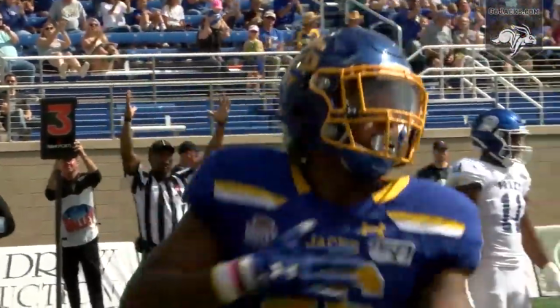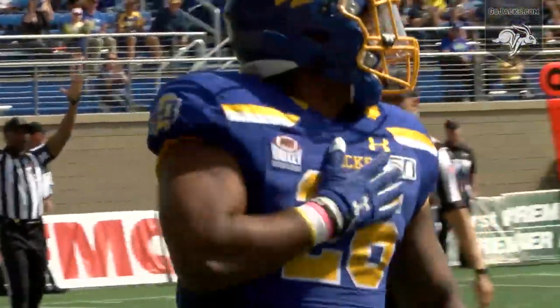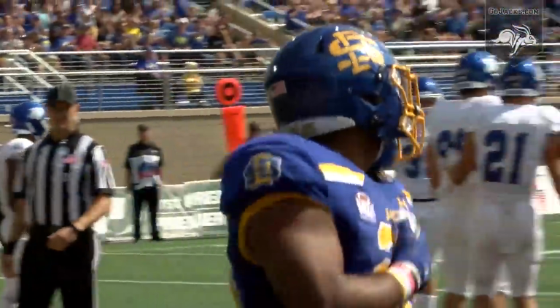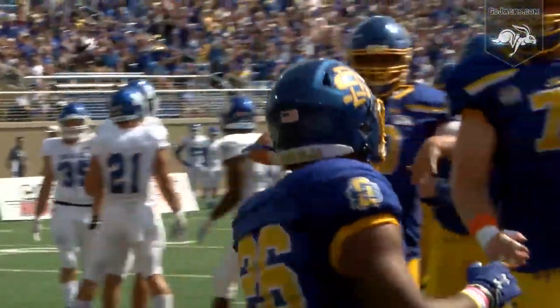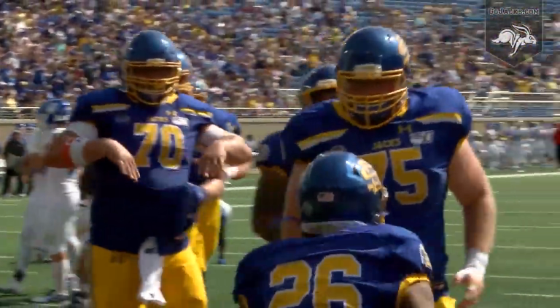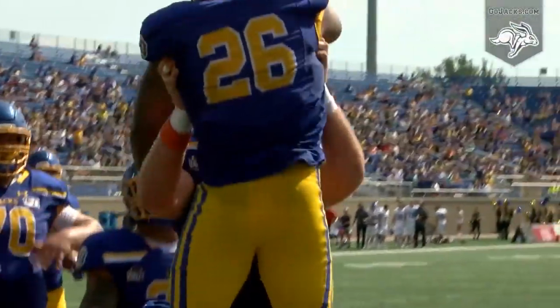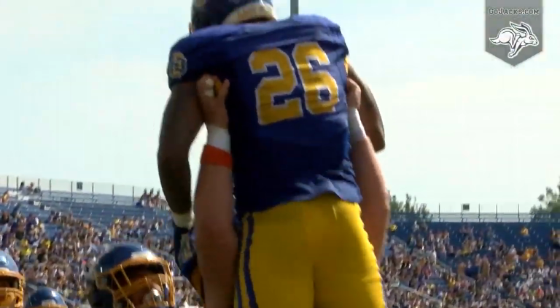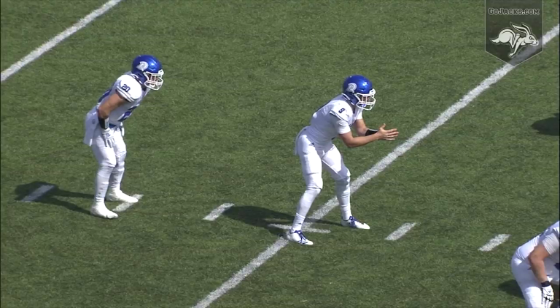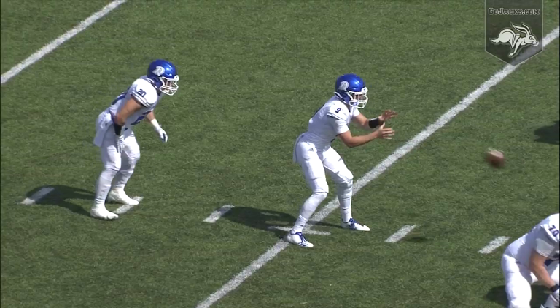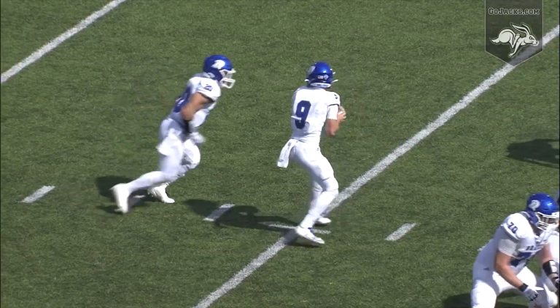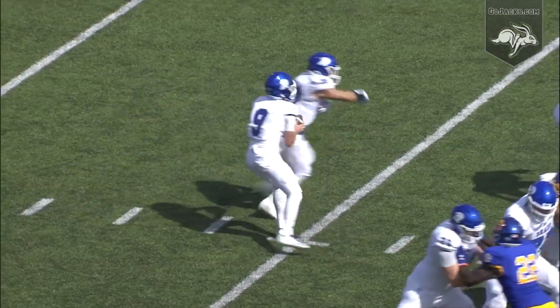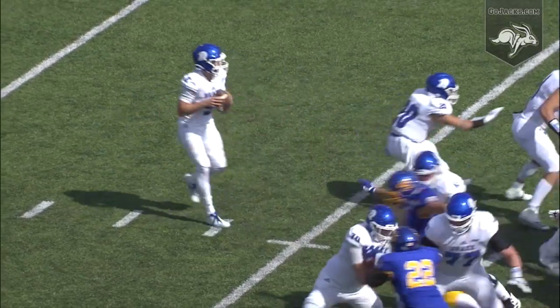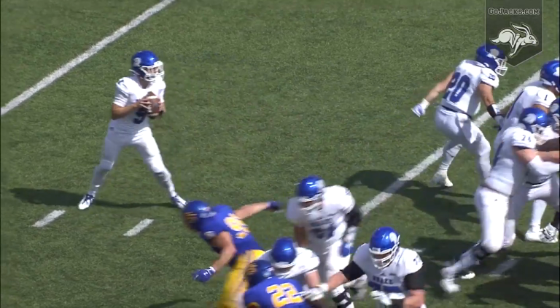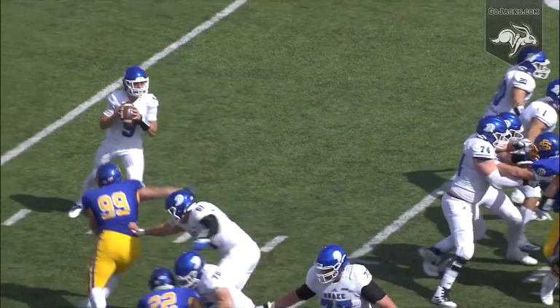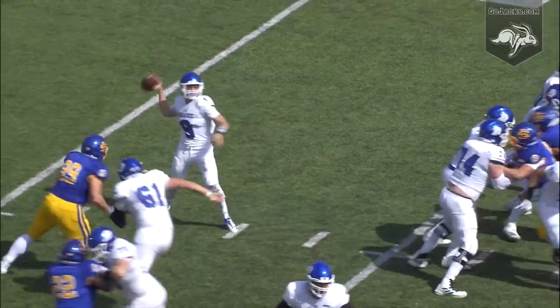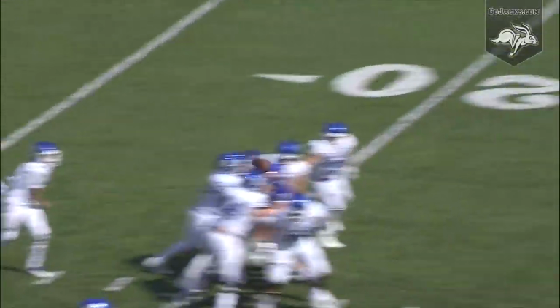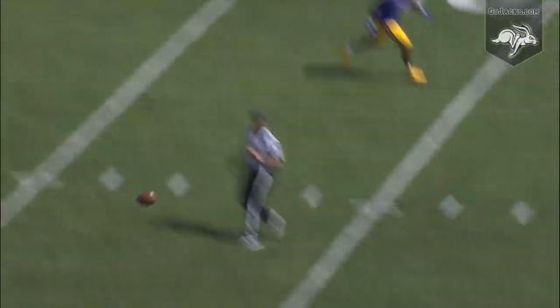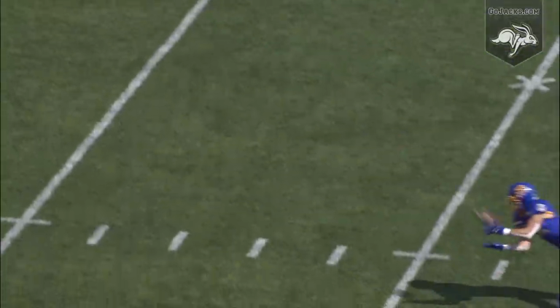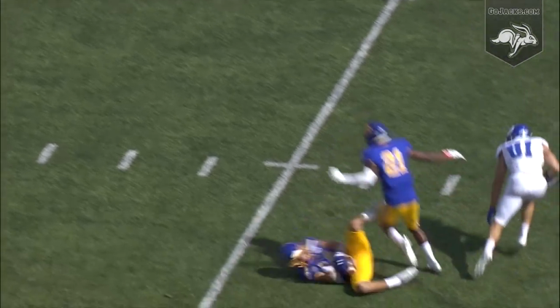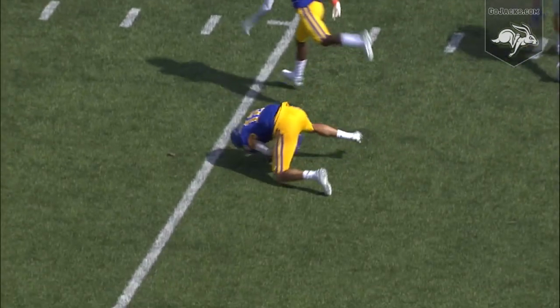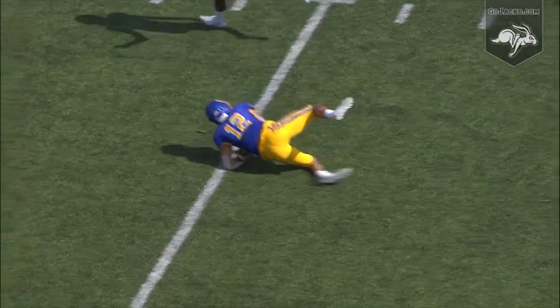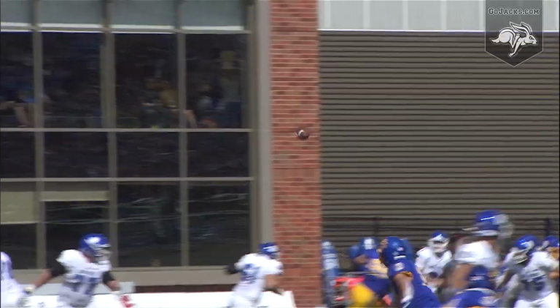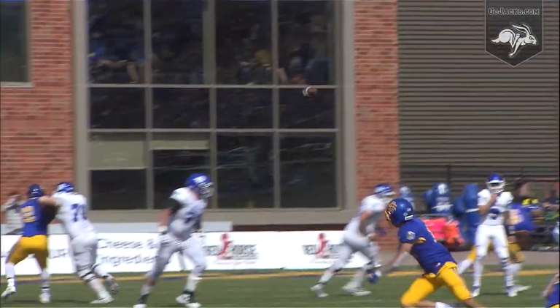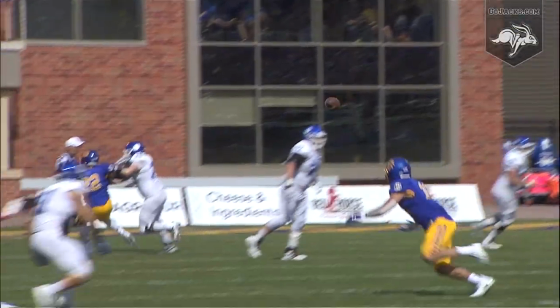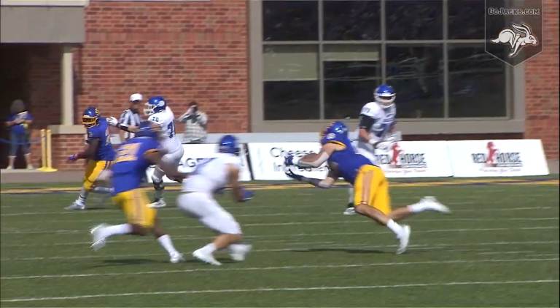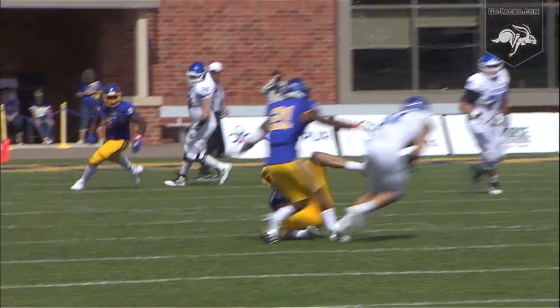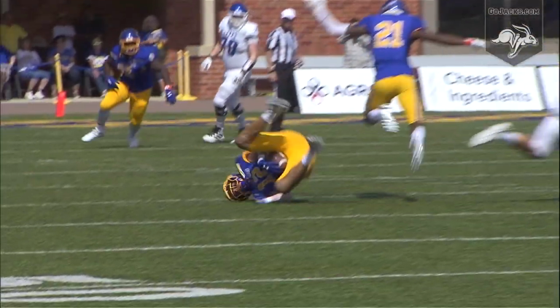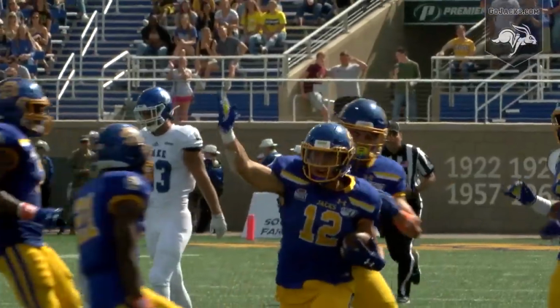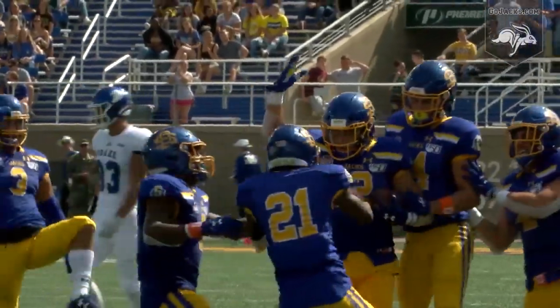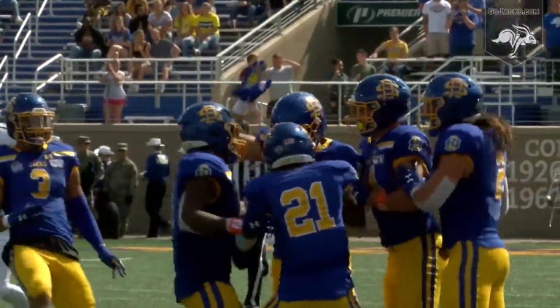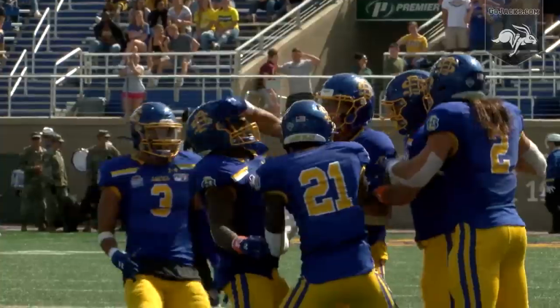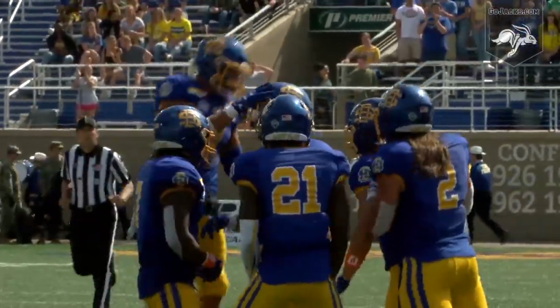Drew Lauer behind Ian Corwin, play action fake. Corwin with a dangerous pass near side, and Logan Backus makes a diving interception at the 36-yard line.